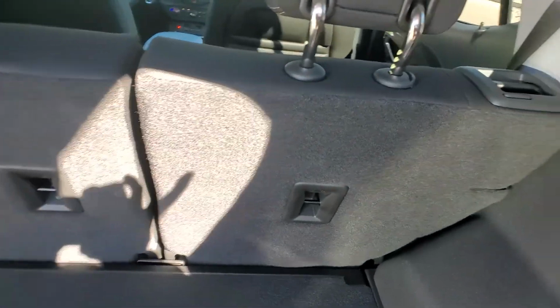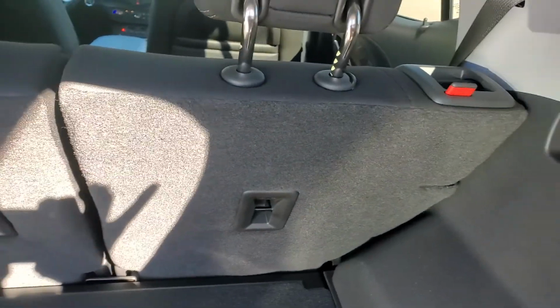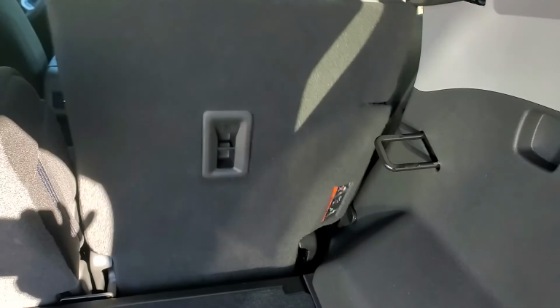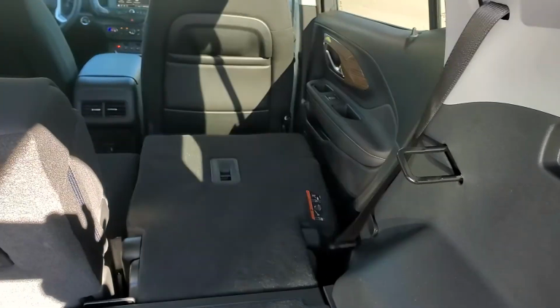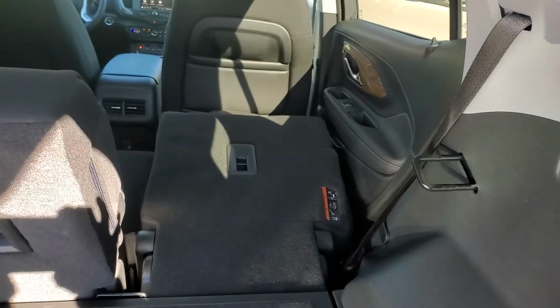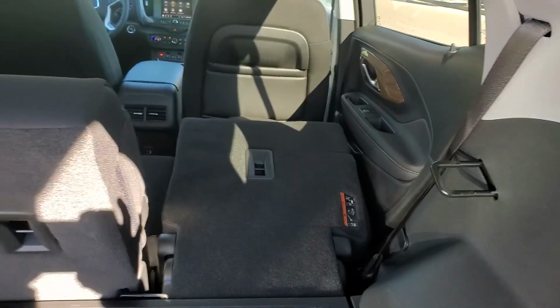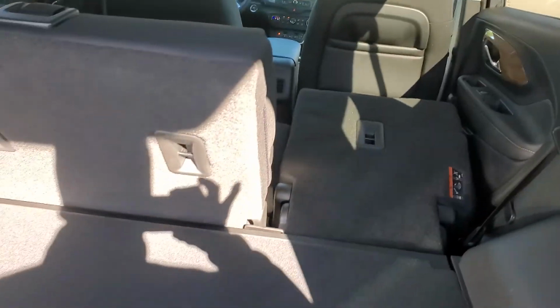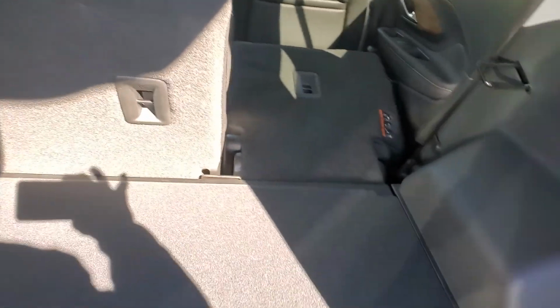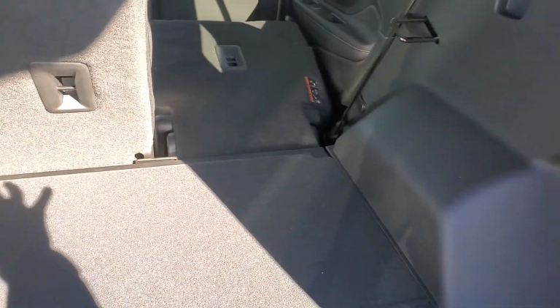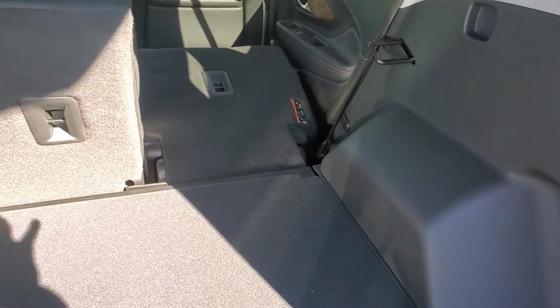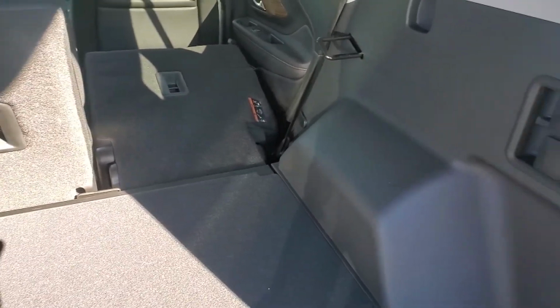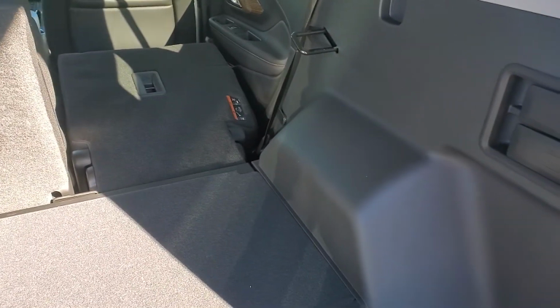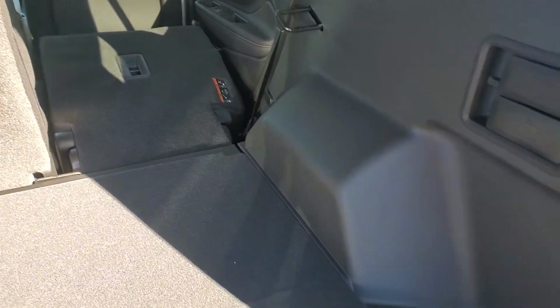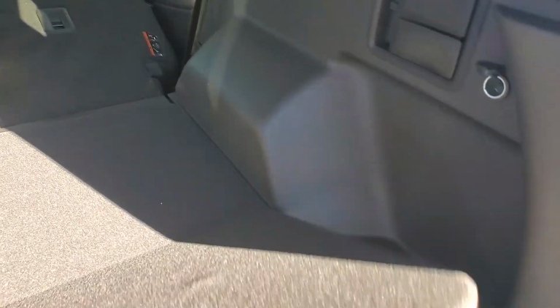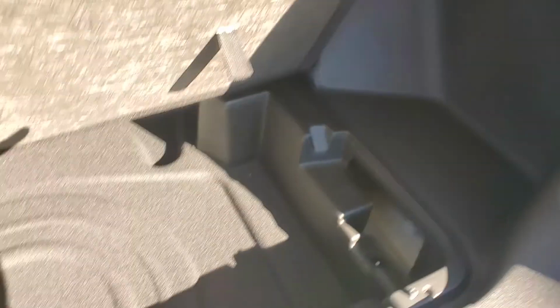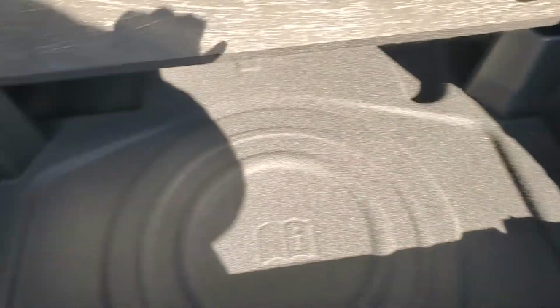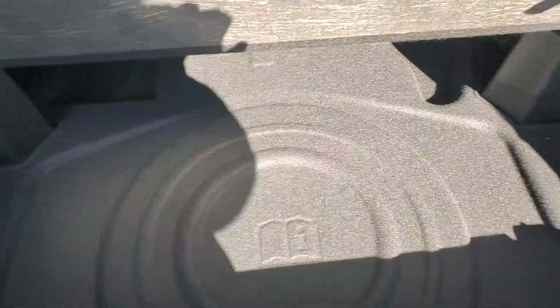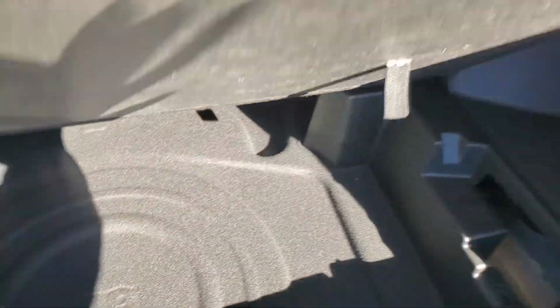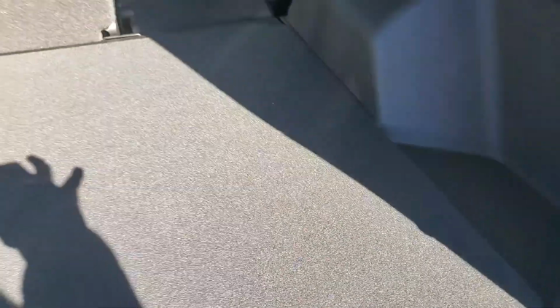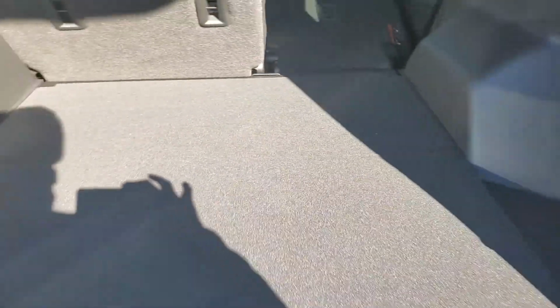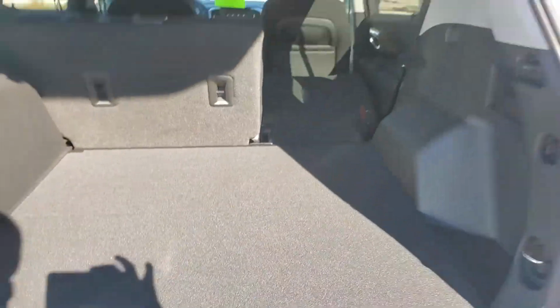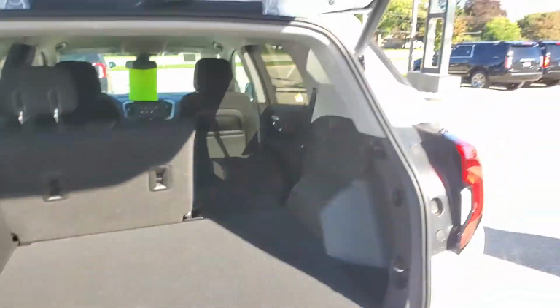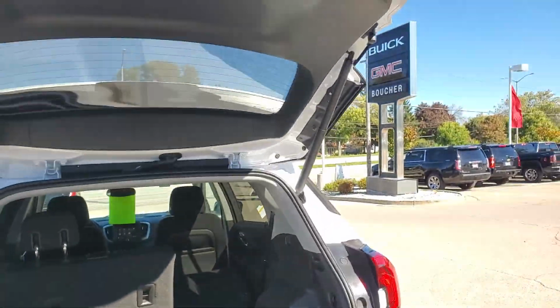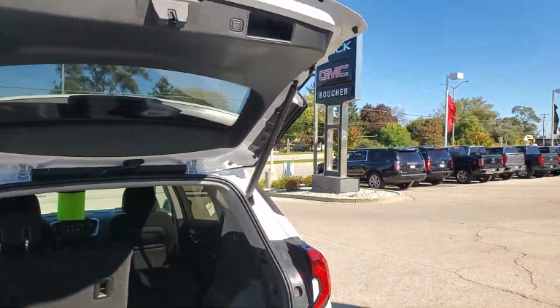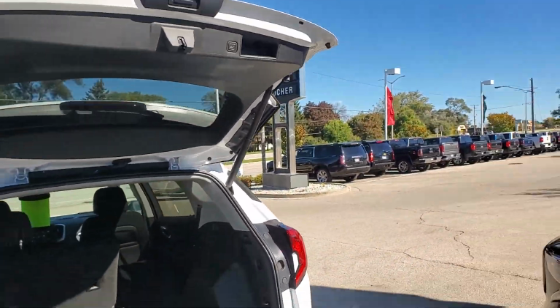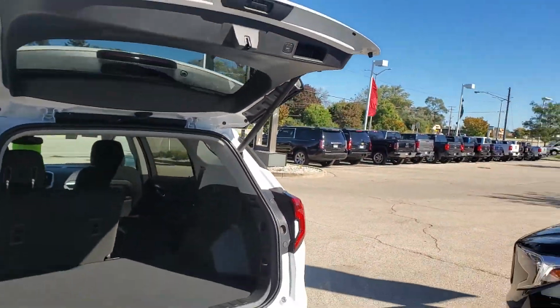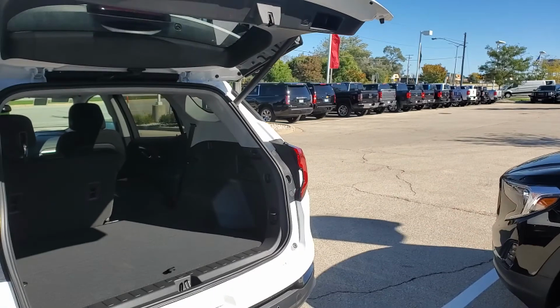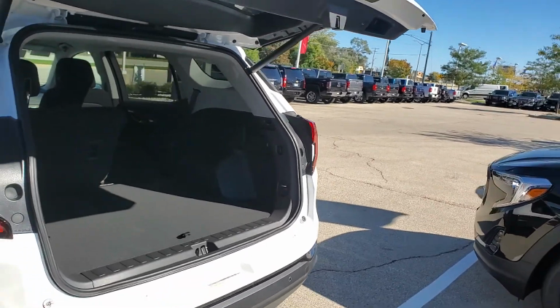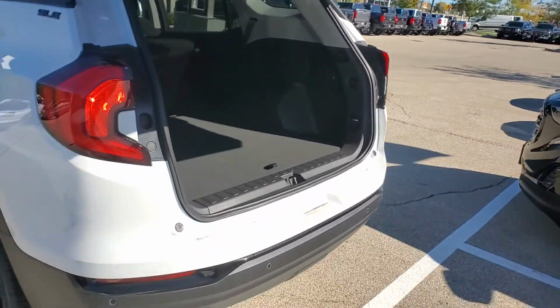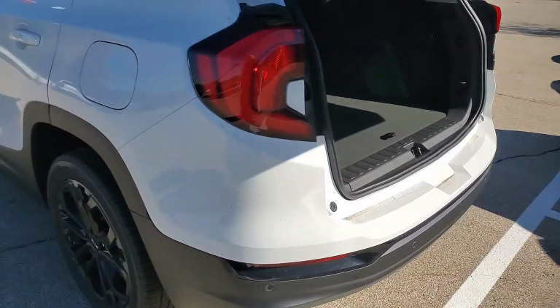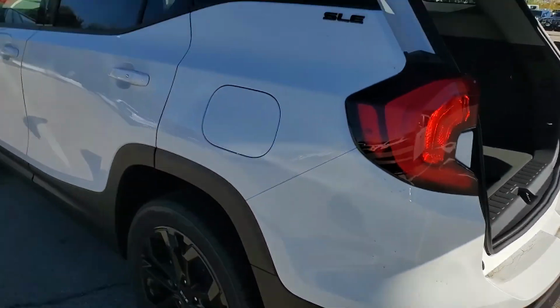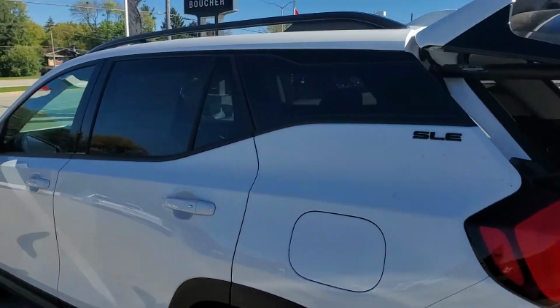These seats fold down flat, and with the seats folded down you have almost 72 cubic feet of space in there. It's a nice cargo area for storing things as well. The liftgate is not only power but also adjustable.